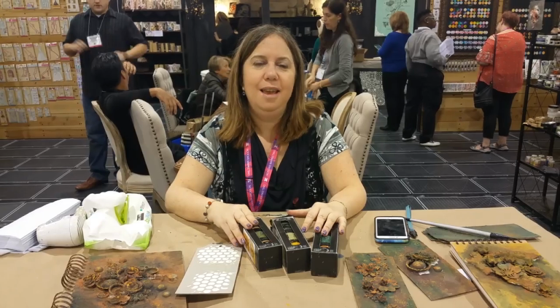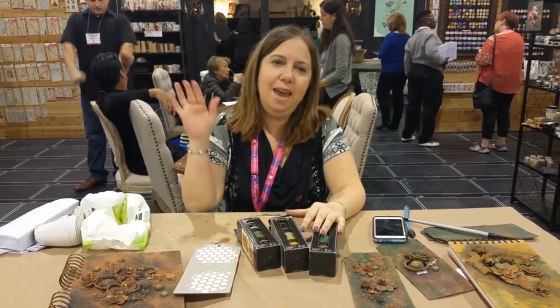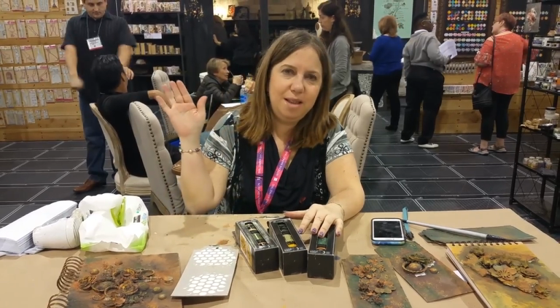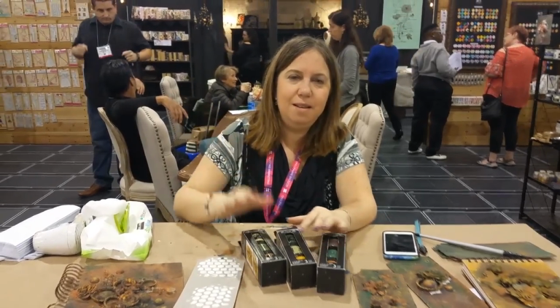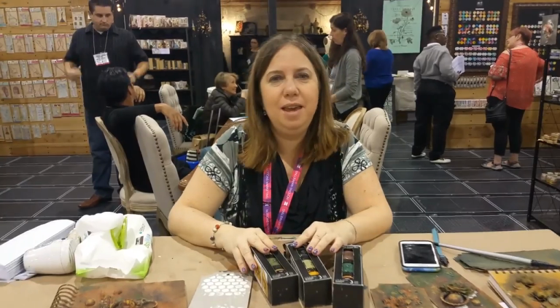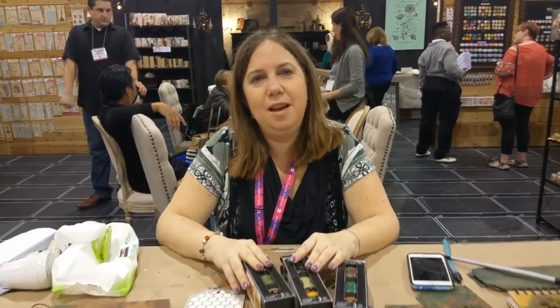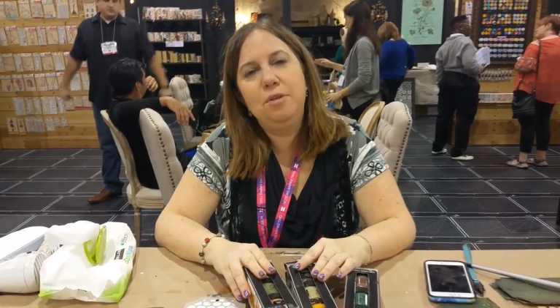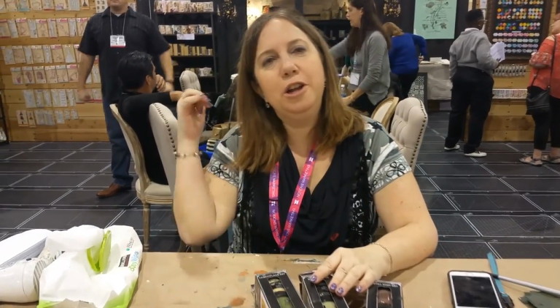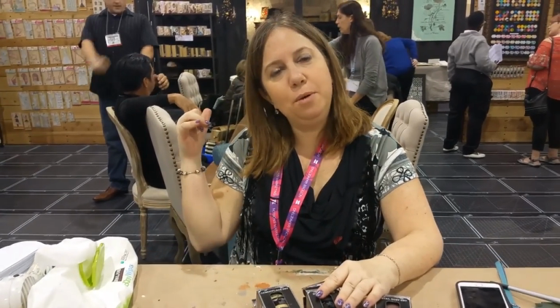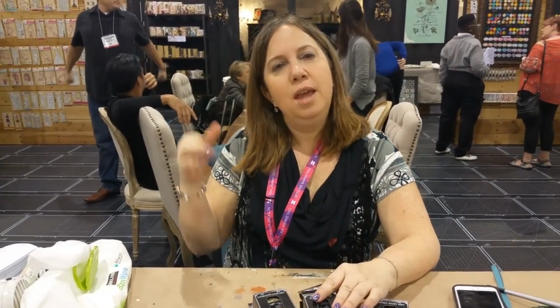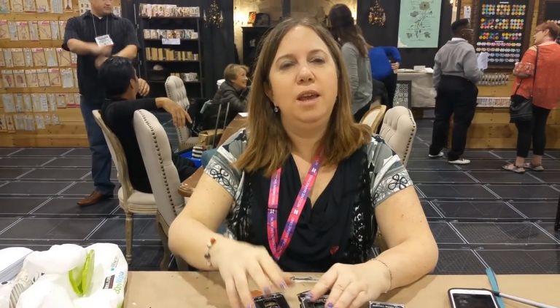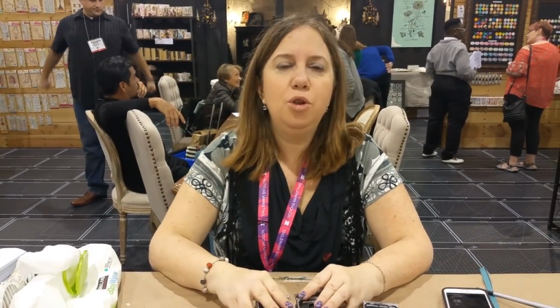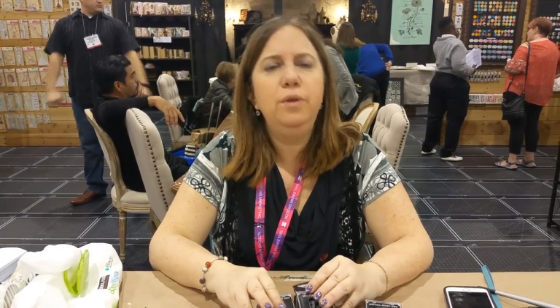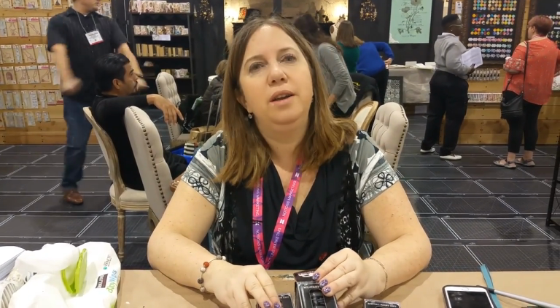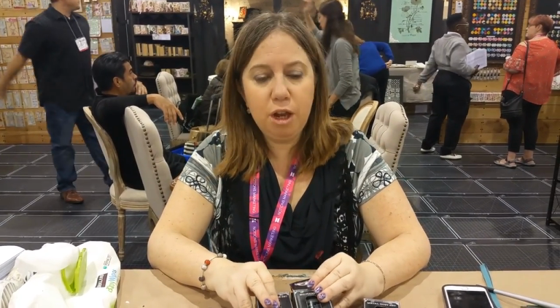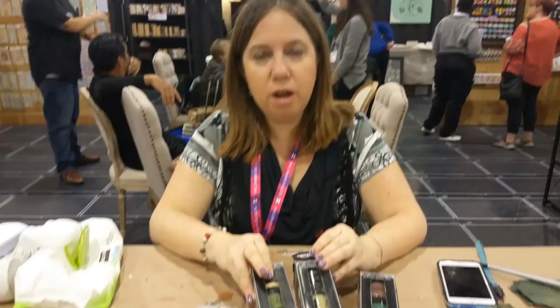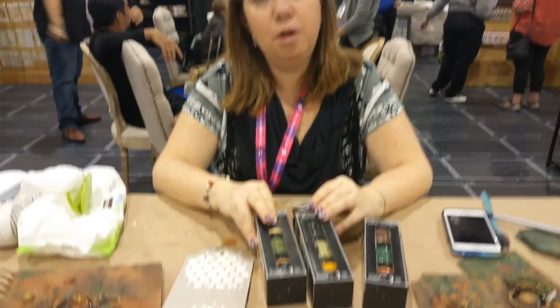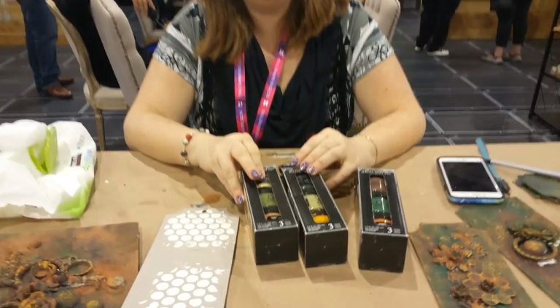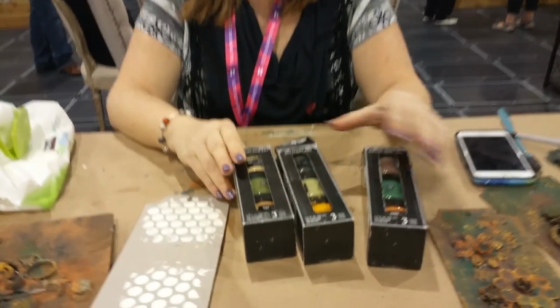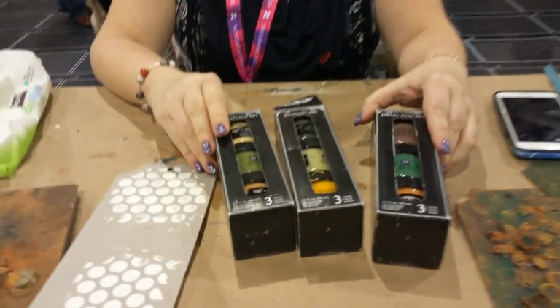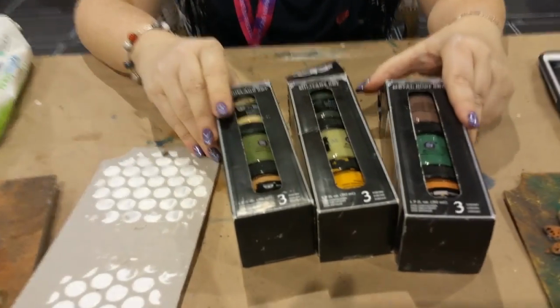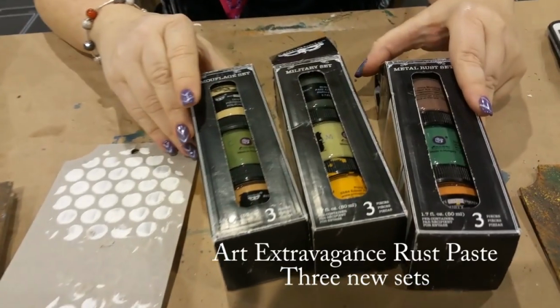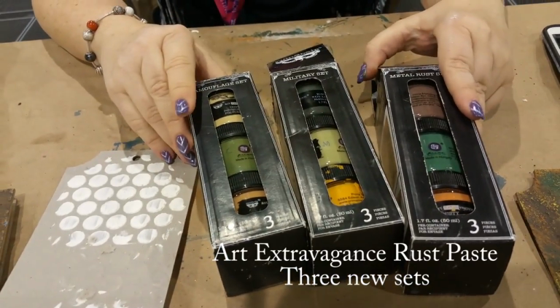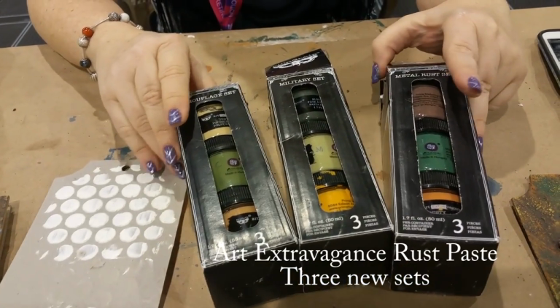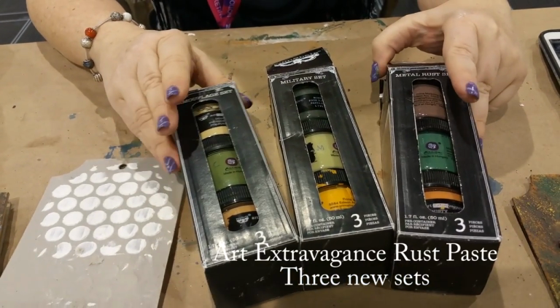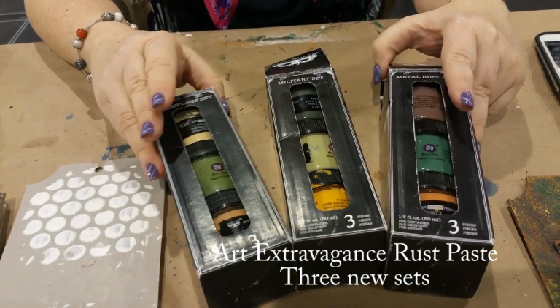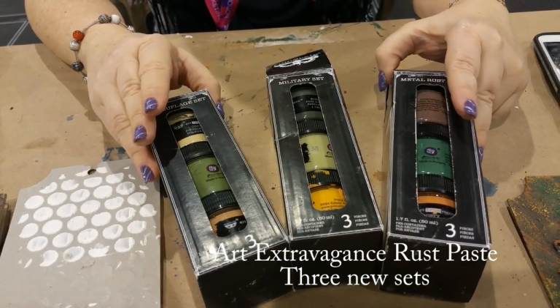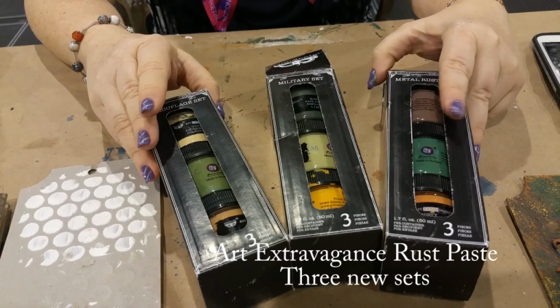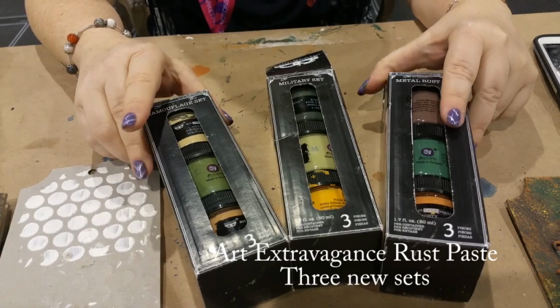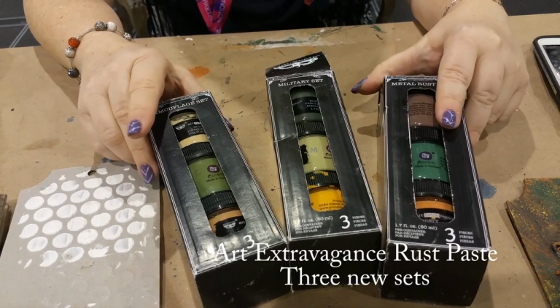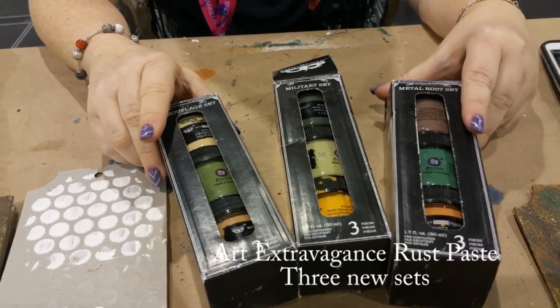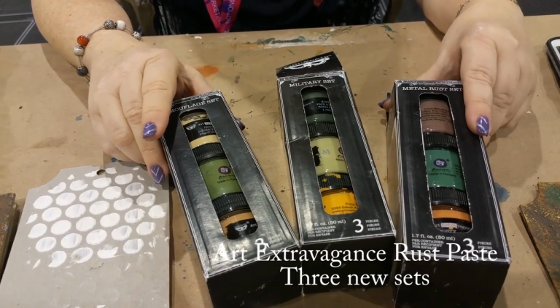Hi everyone, it's Karen Tamir here. I'm at the Prima Marketing booth and today I want to show you three new products from Prima. This is the Finna Bear line and there are three new rust pastes.